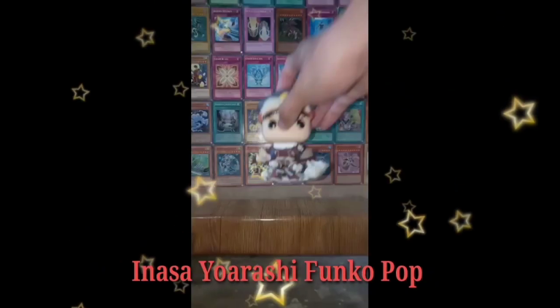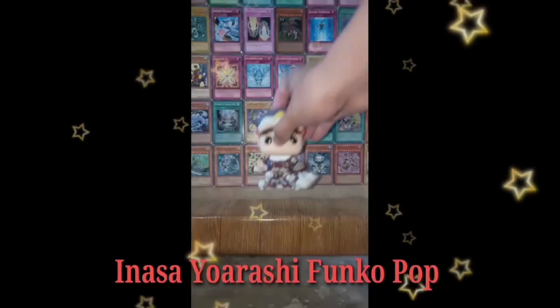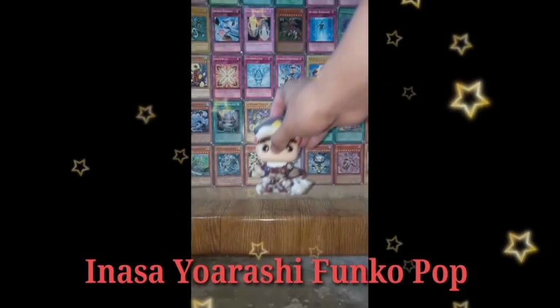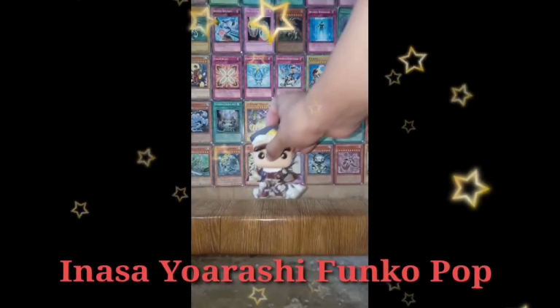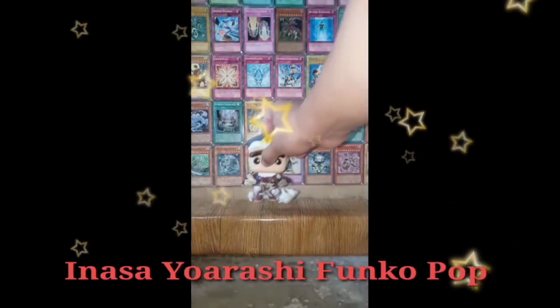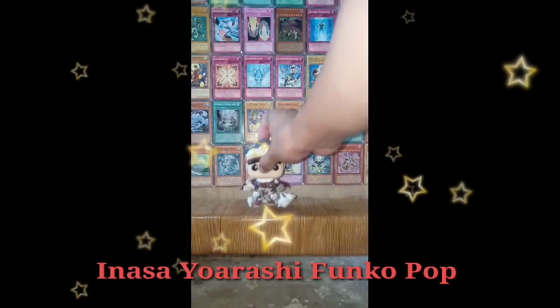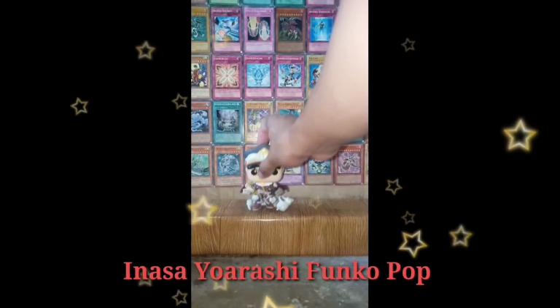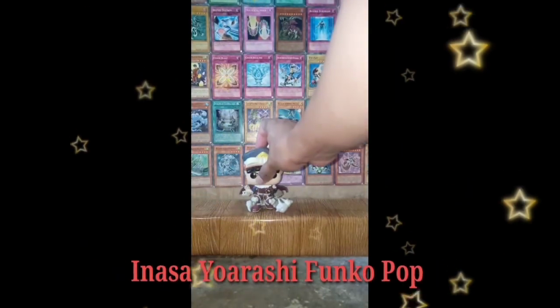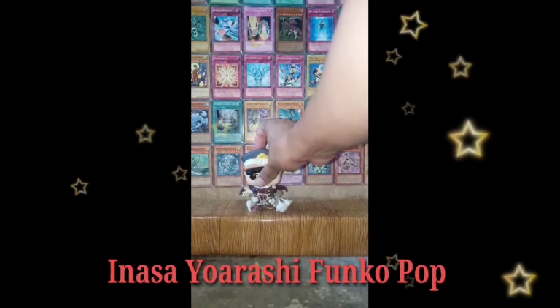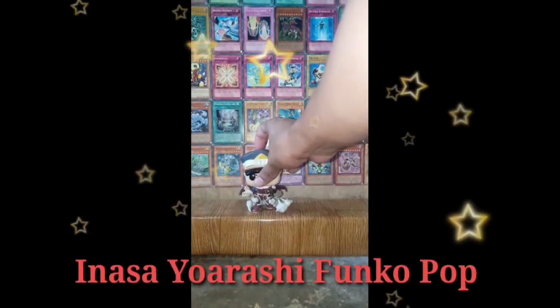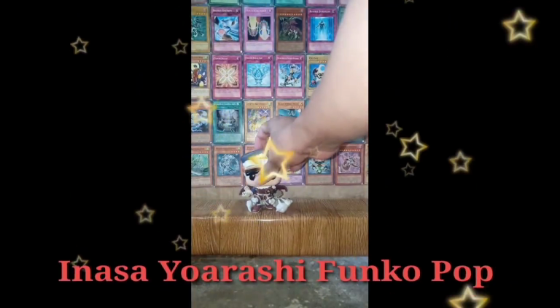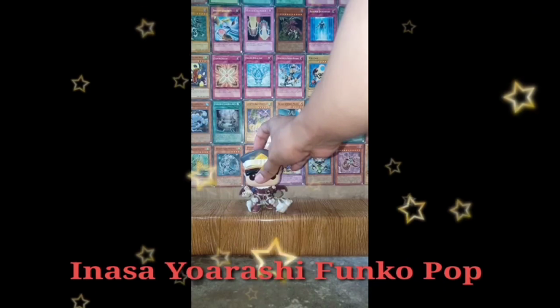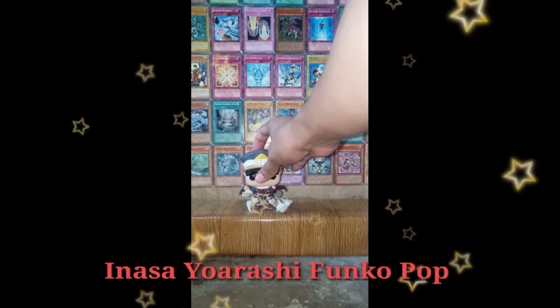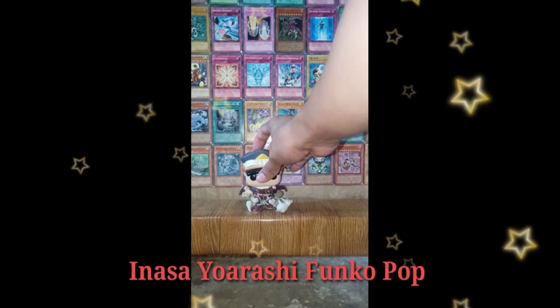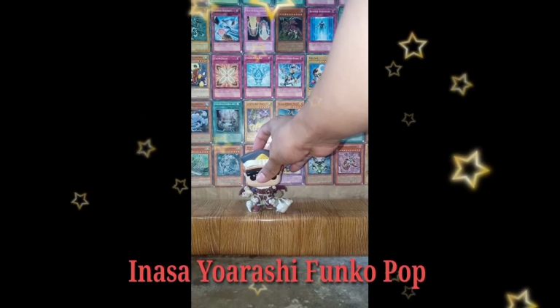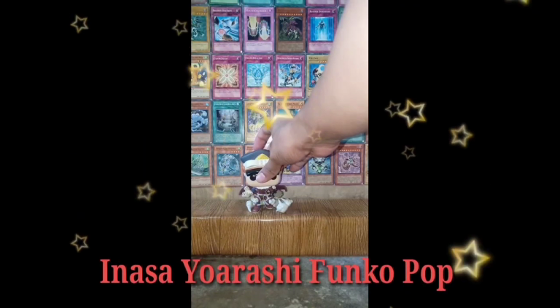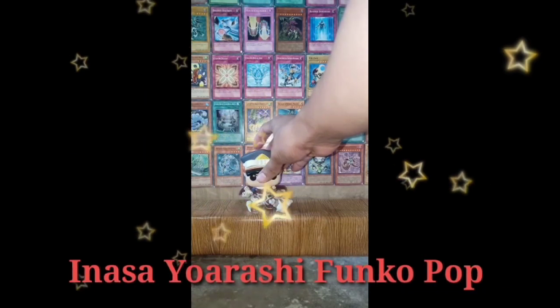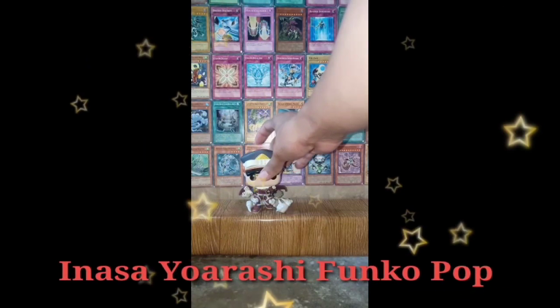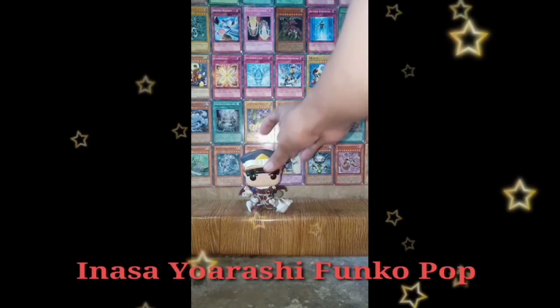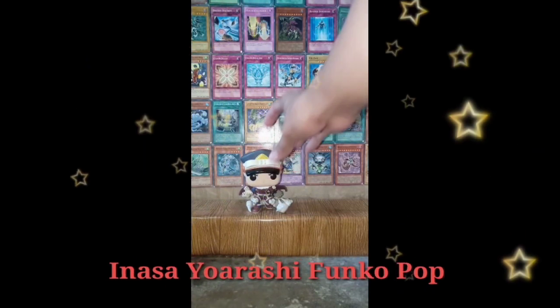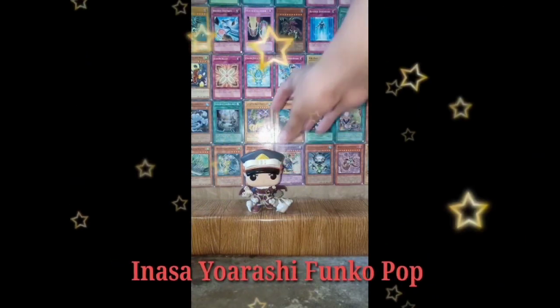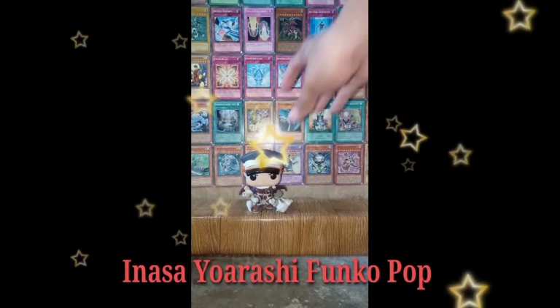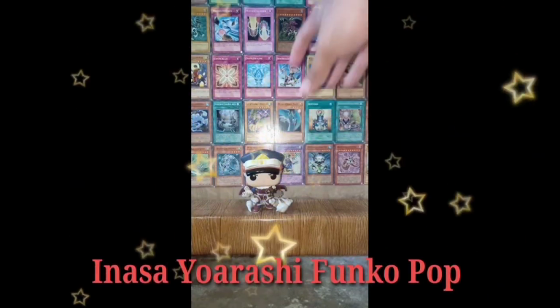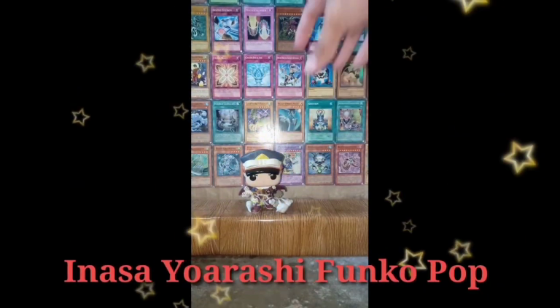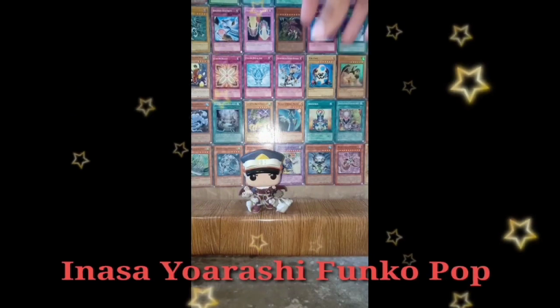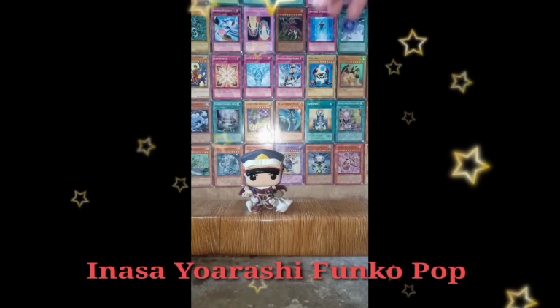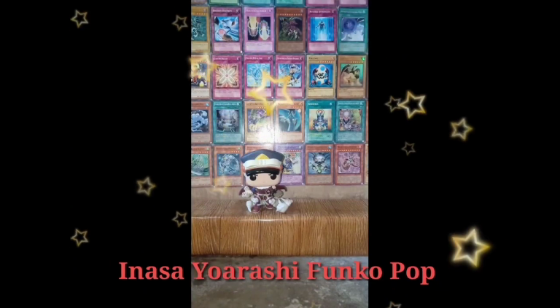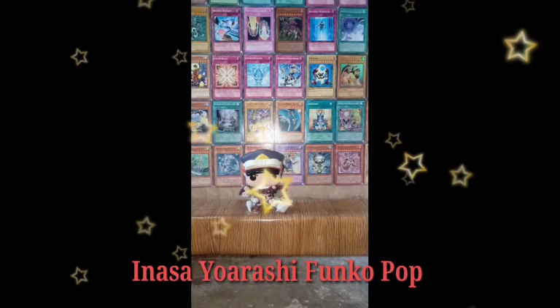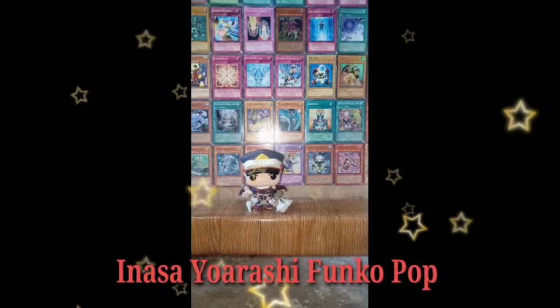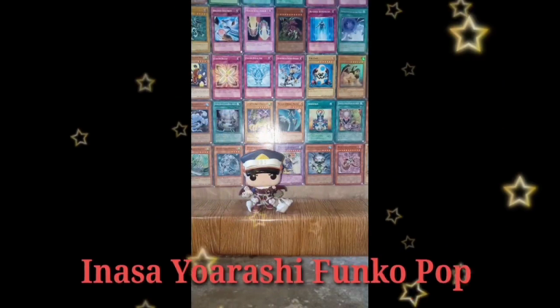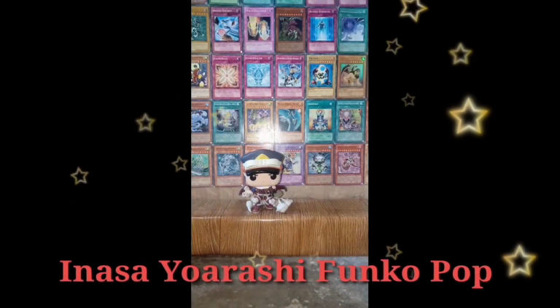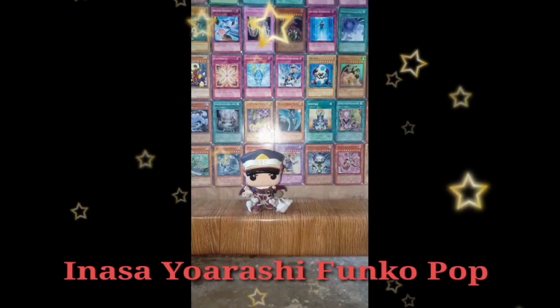During the final war against All for One, the villain unleashed an onslaught of rivet stabs that shot Inasa by the head, though the hero managed to survive the headshot with only a cut from his left eye to the forehead.